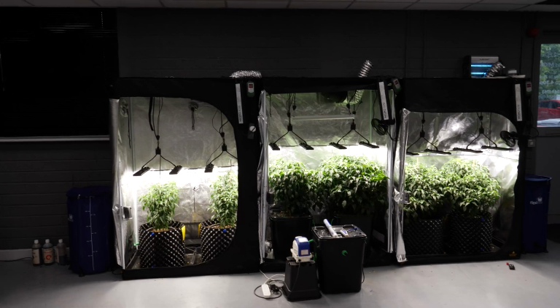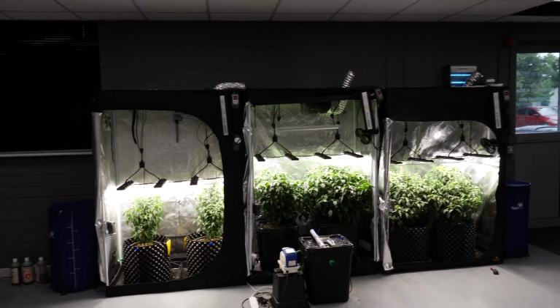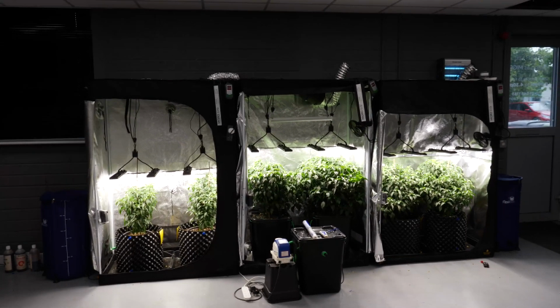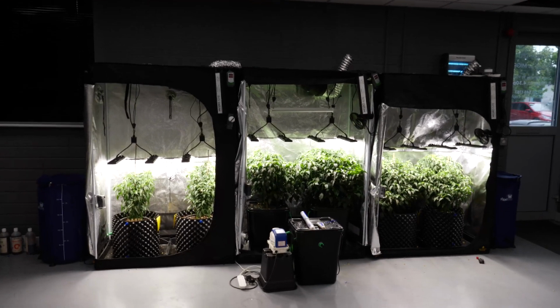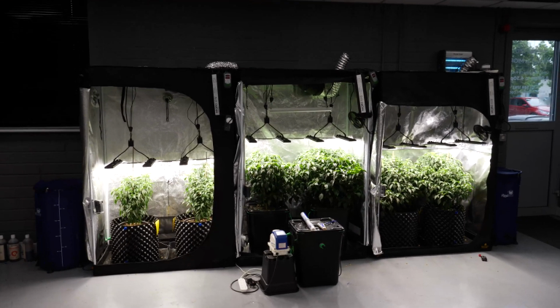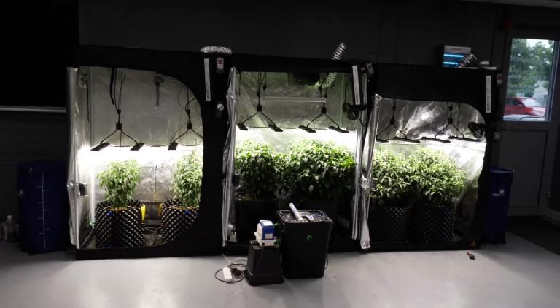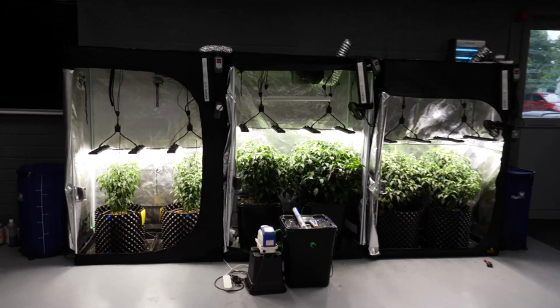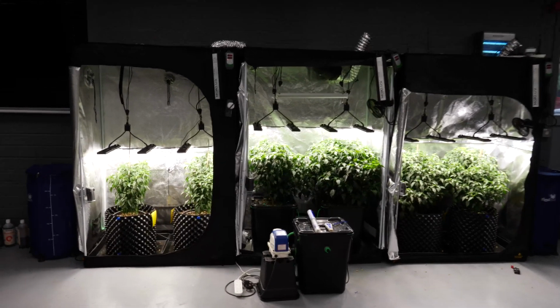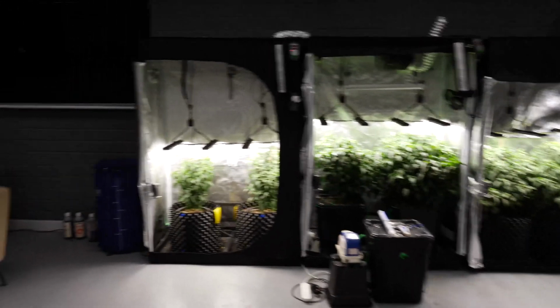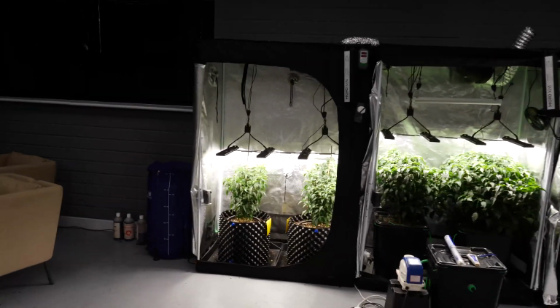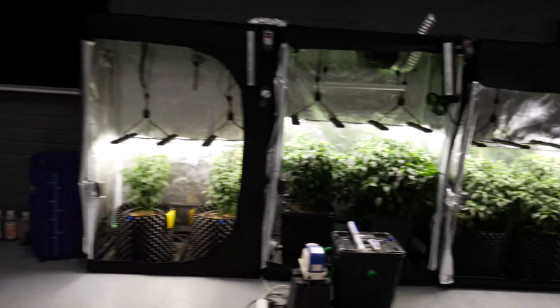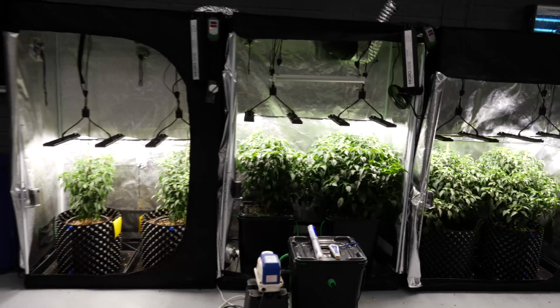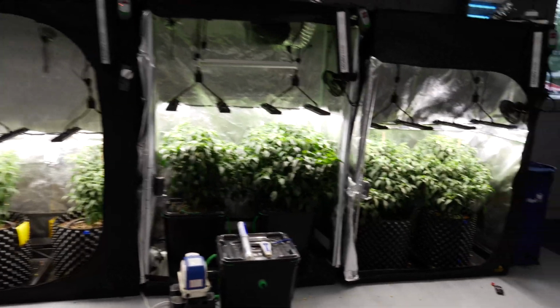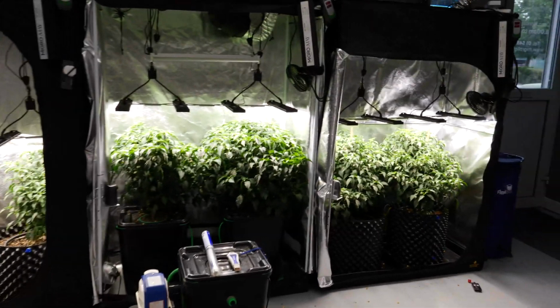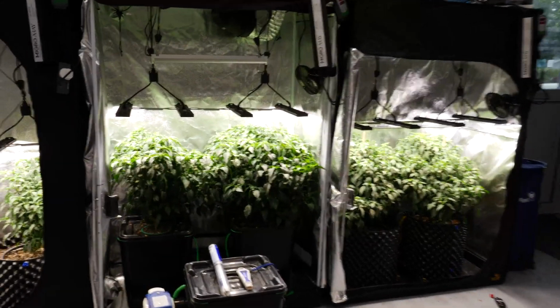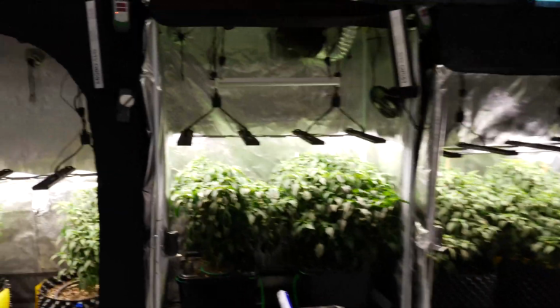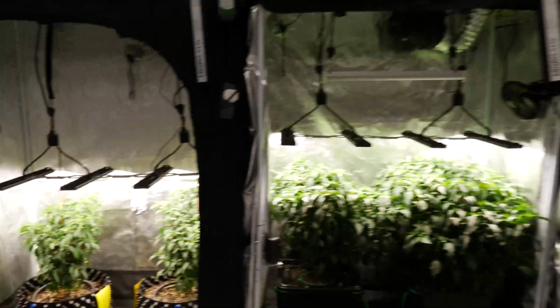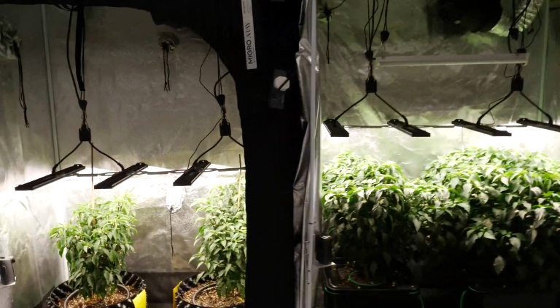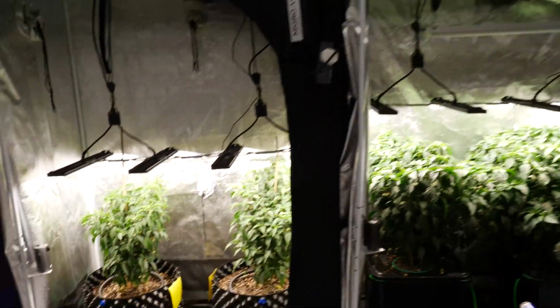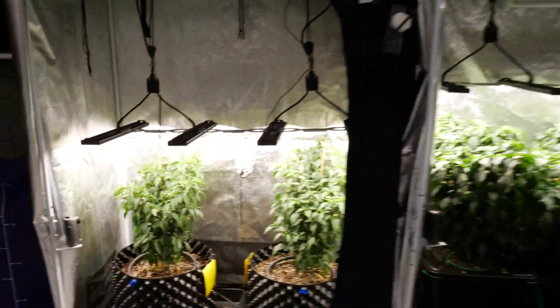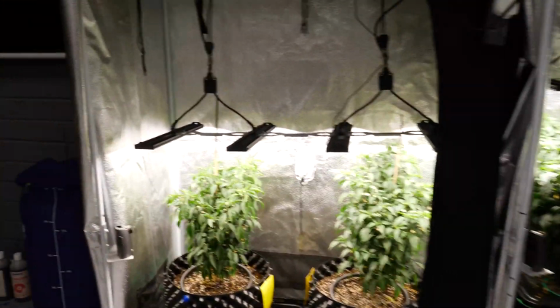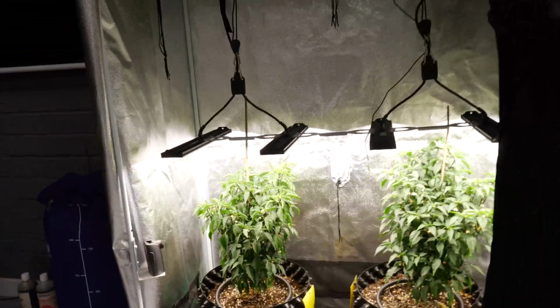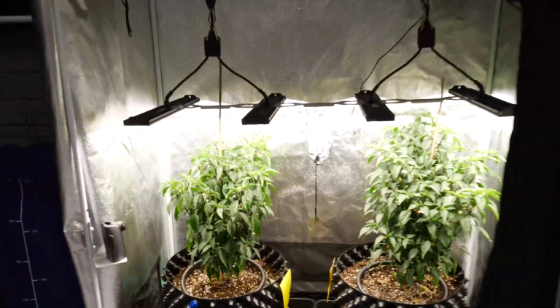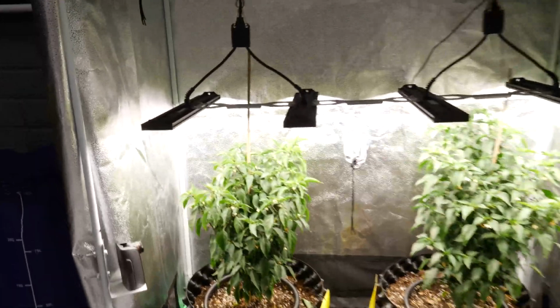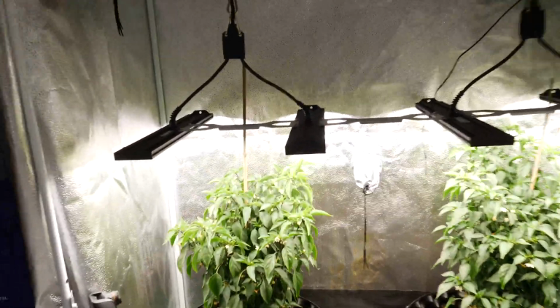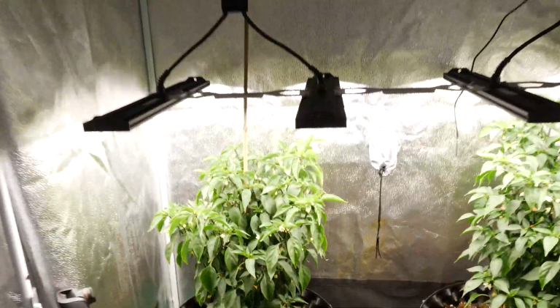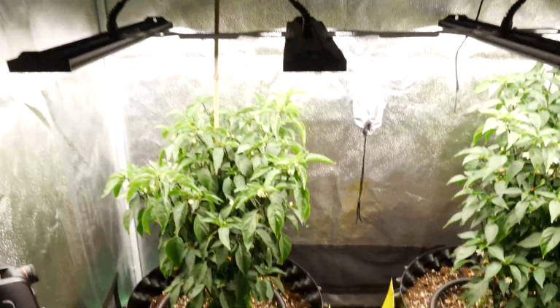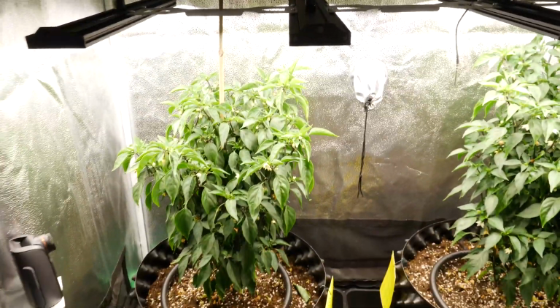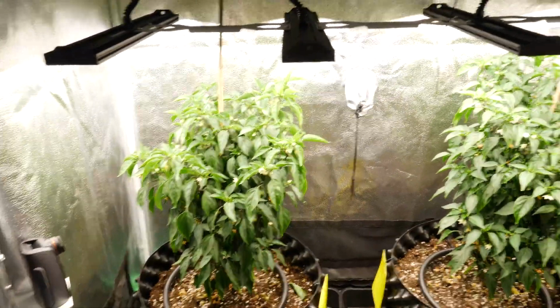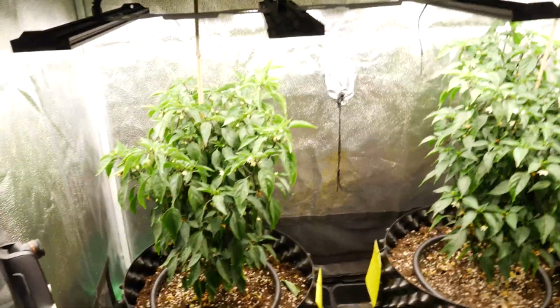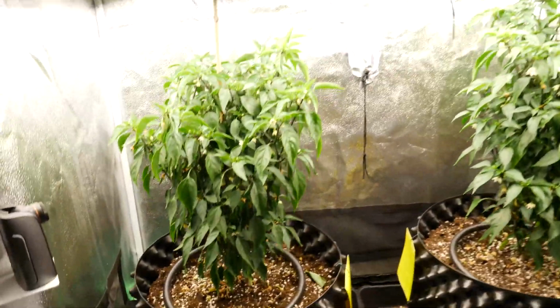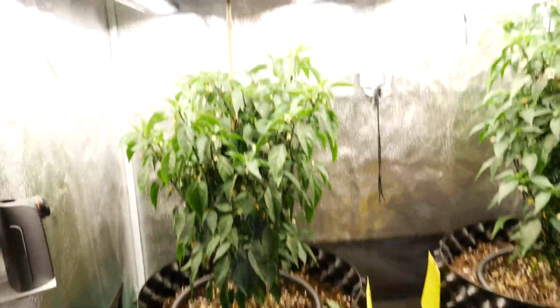Hey guys, we are week seven of the soil versus hydro versus coco grow and things are going nicely at the moment. Touch wood, we've had no major disasters the last couple of weeks.